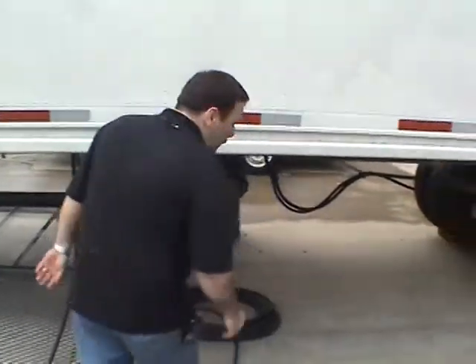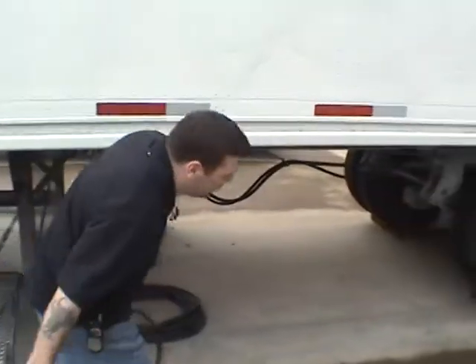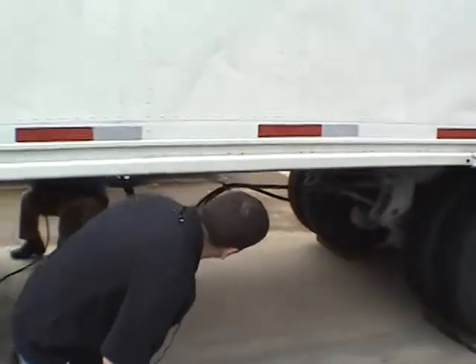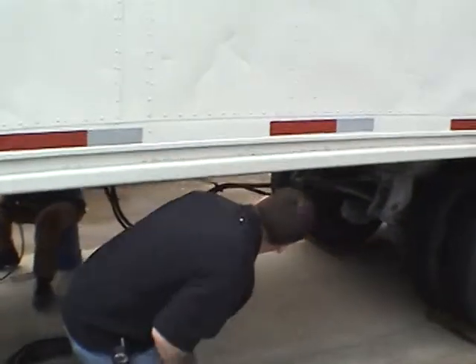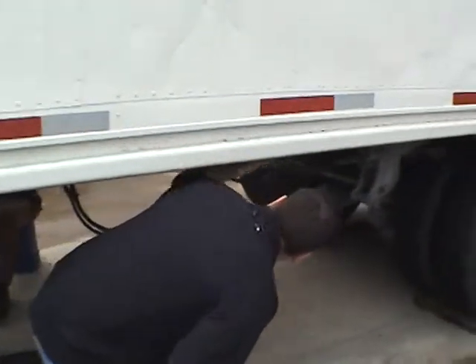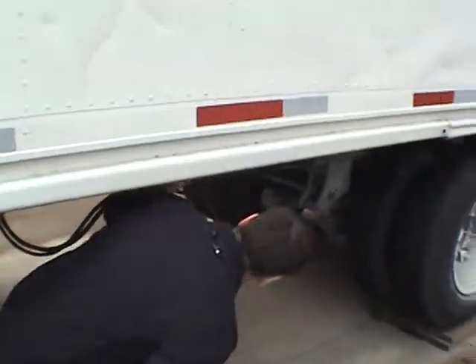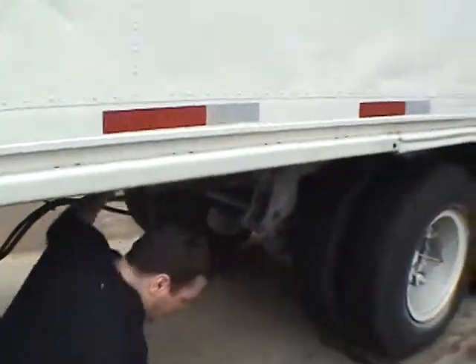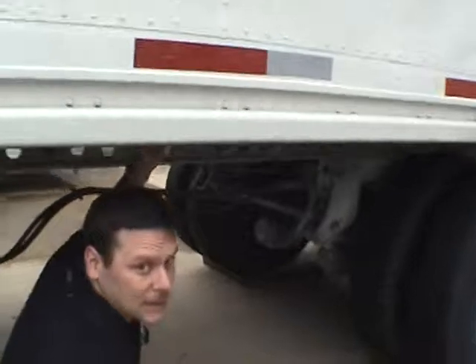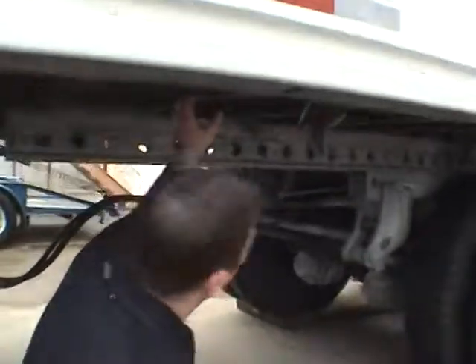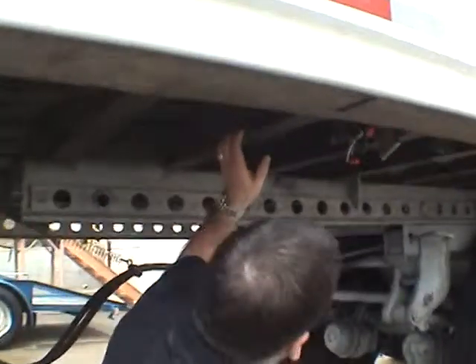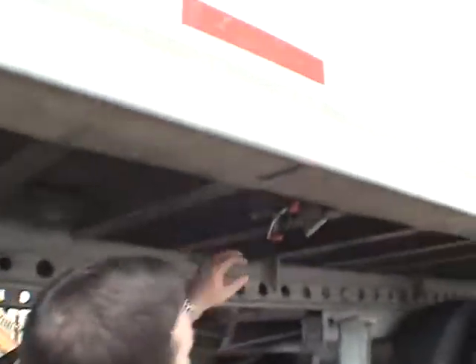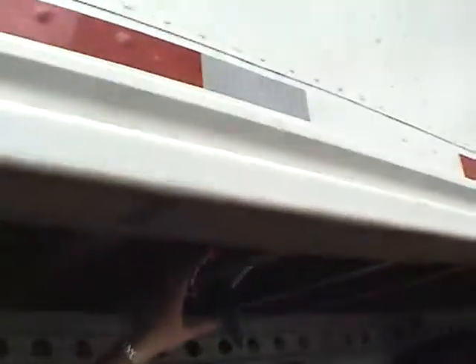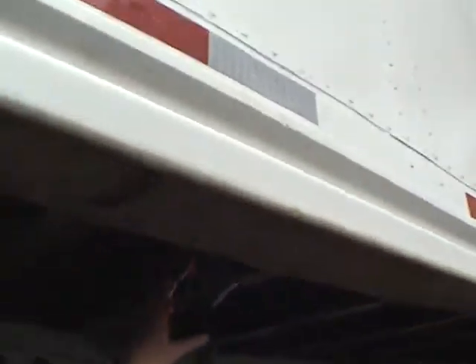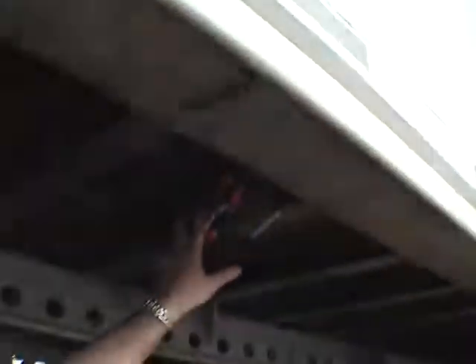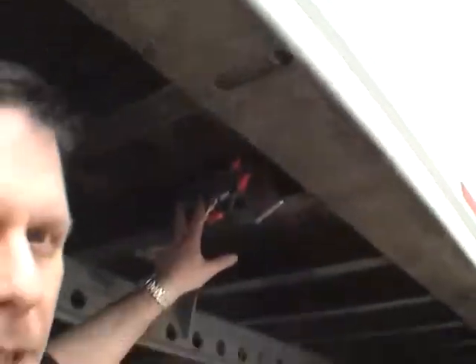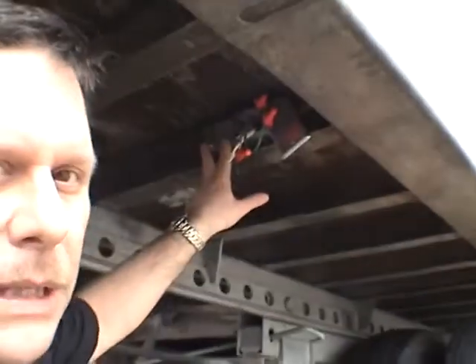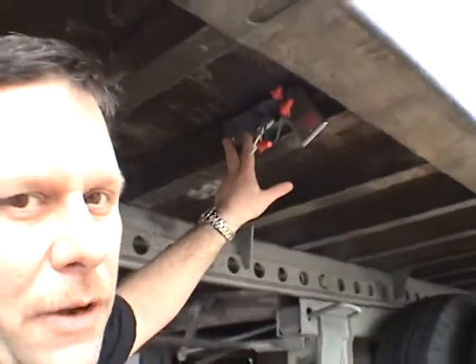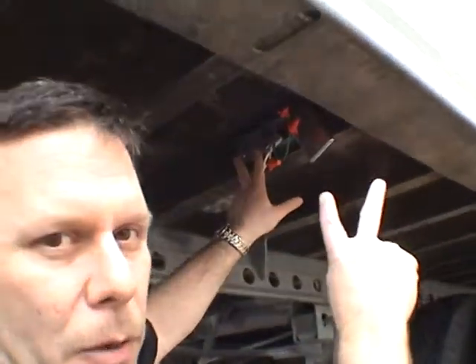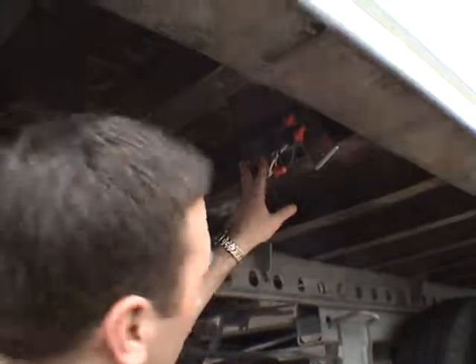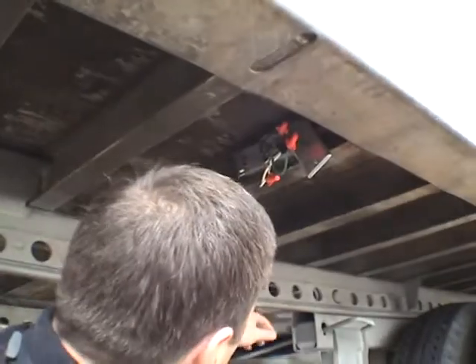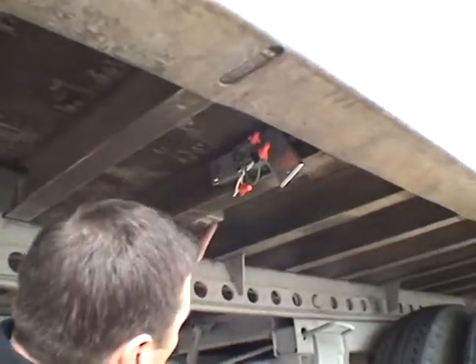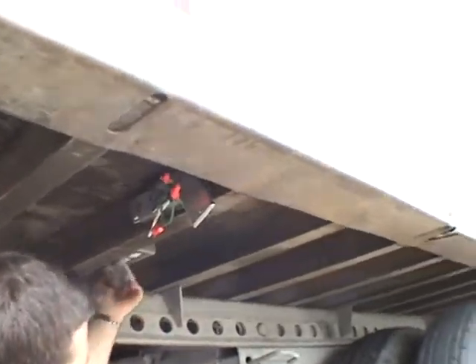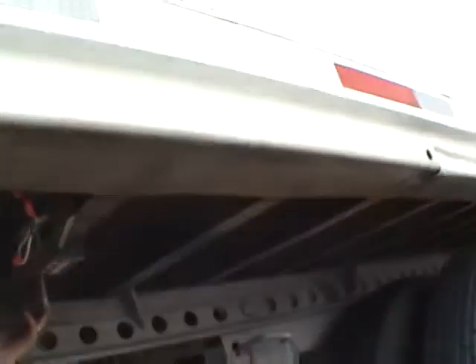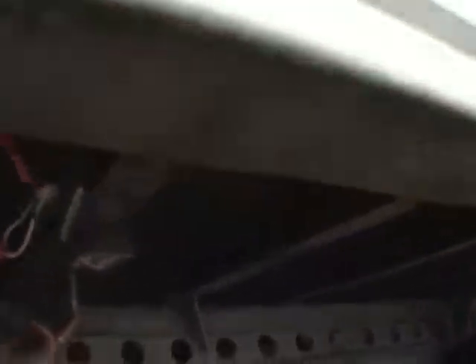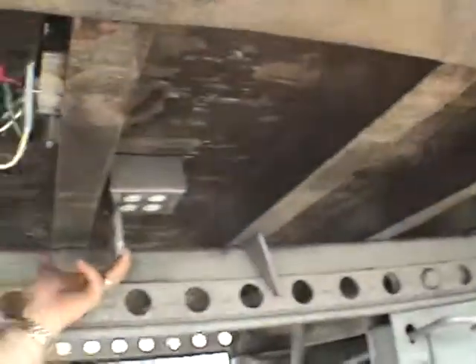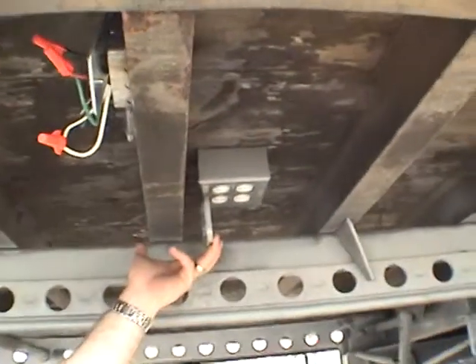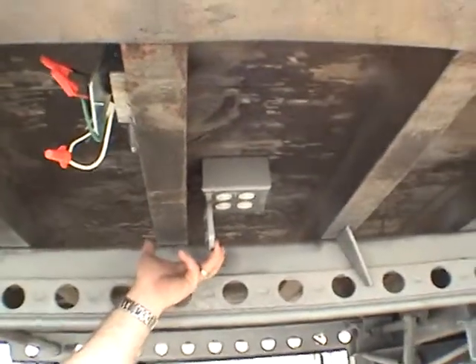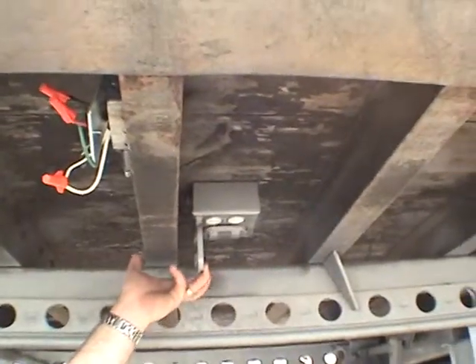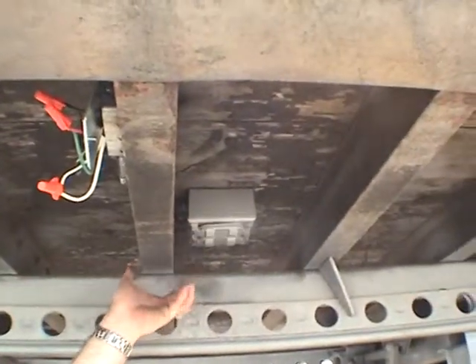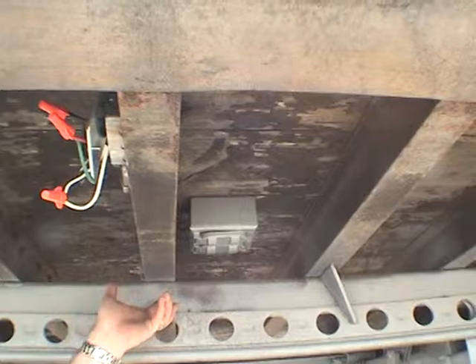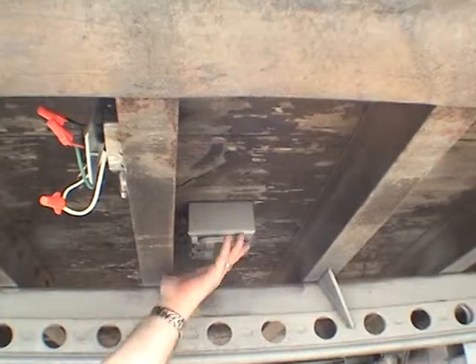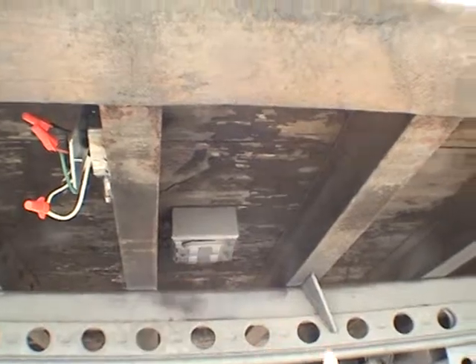Up underneath here you can see where your daytime/nighttime sensor is for your back door flood lamp. We also have some 110 outlets under here — easy access and weathered.